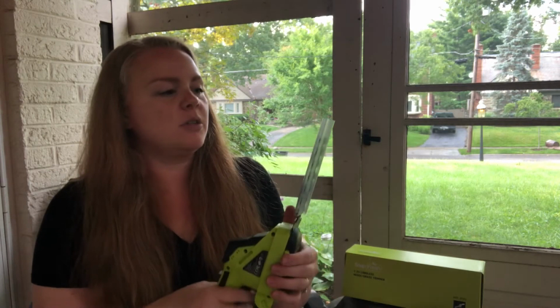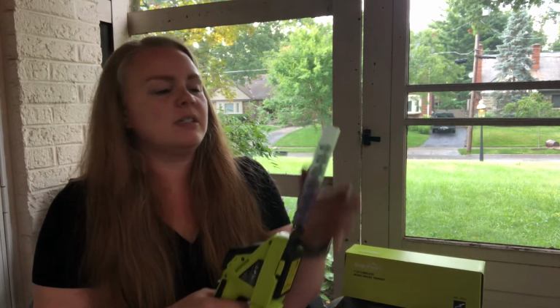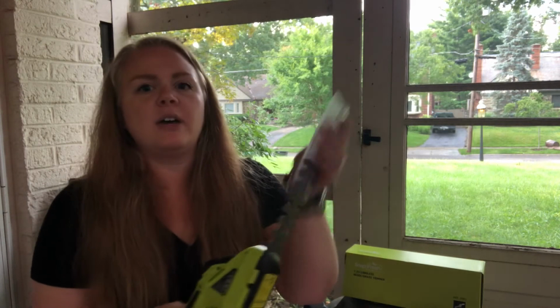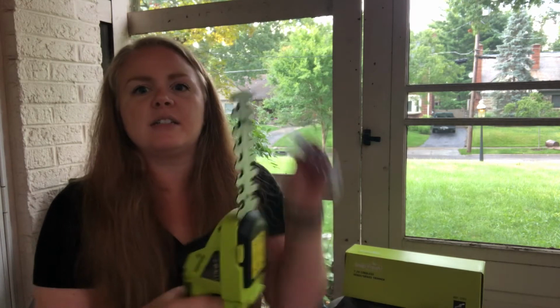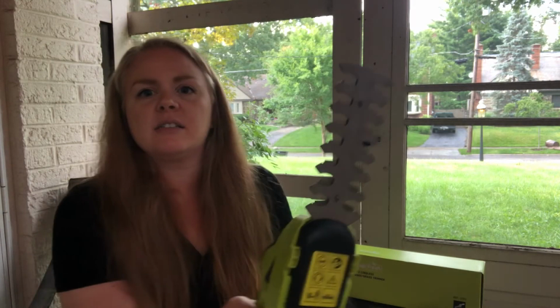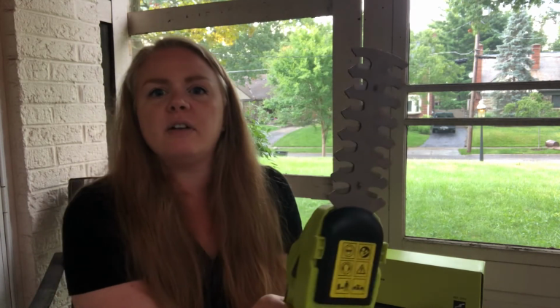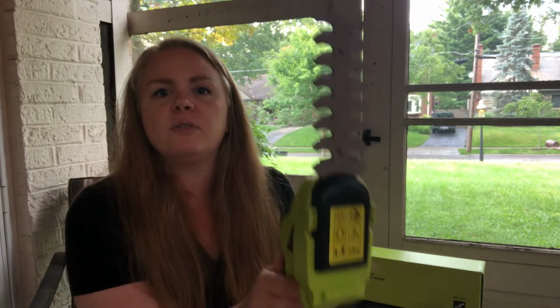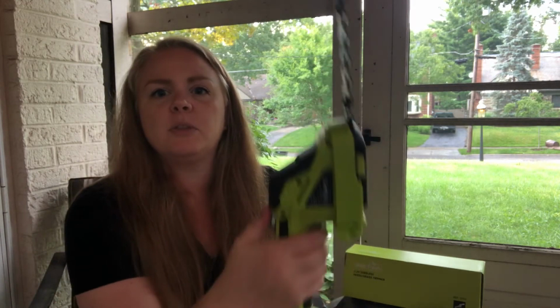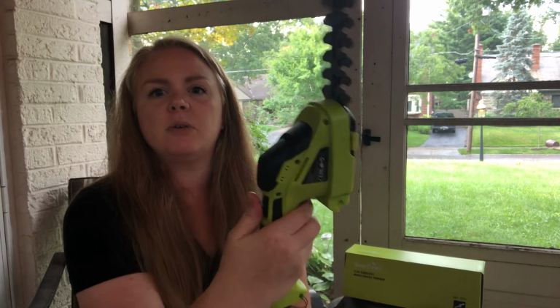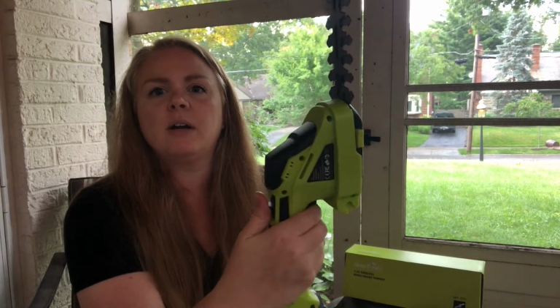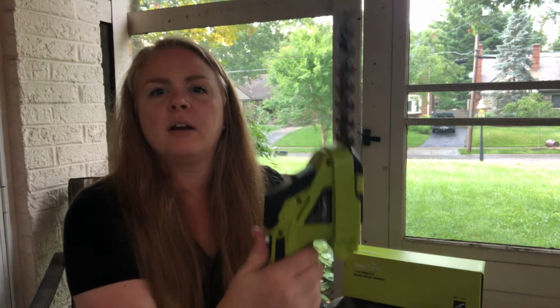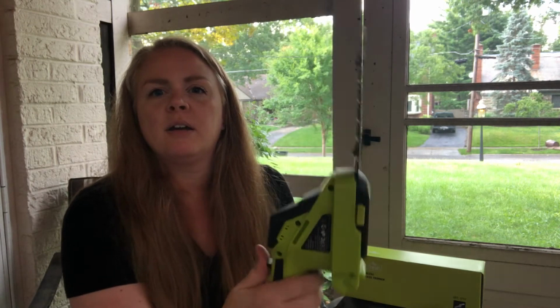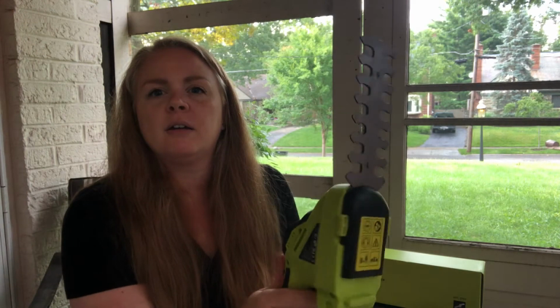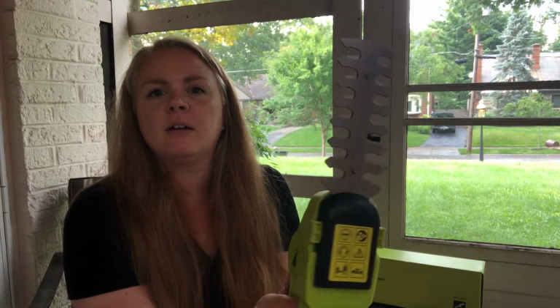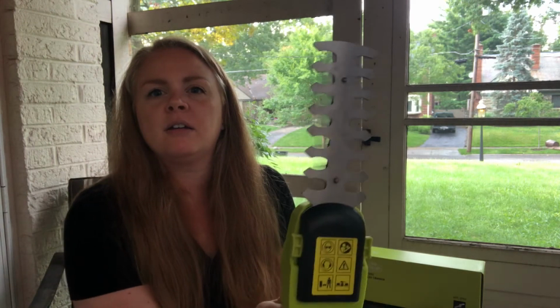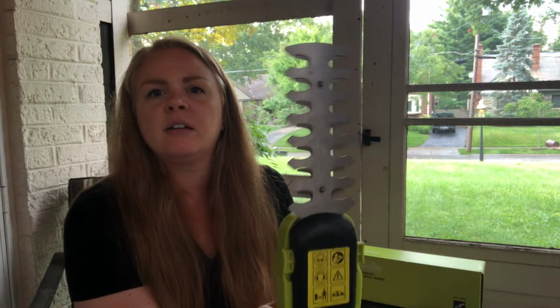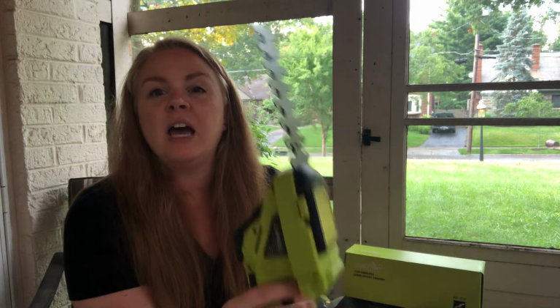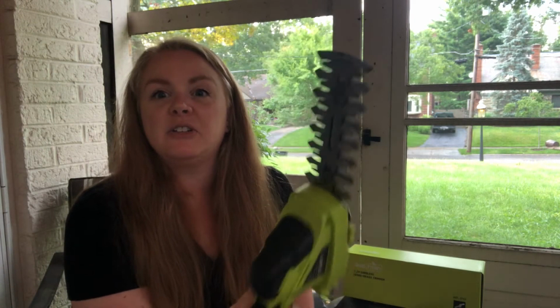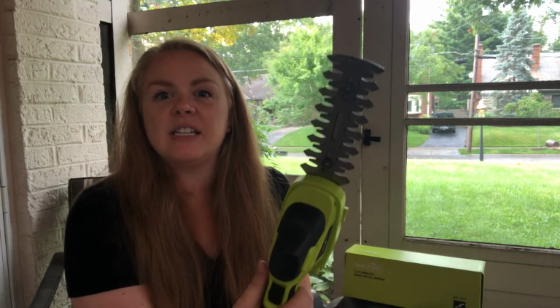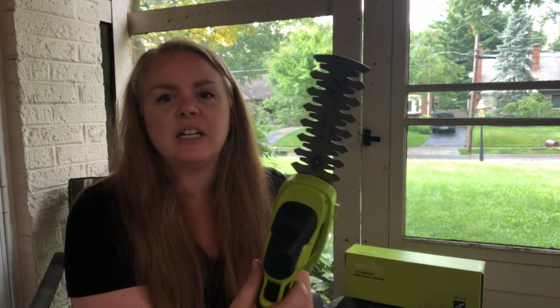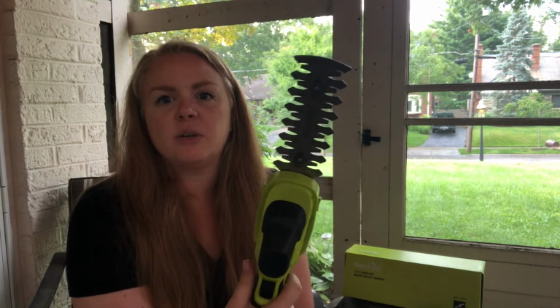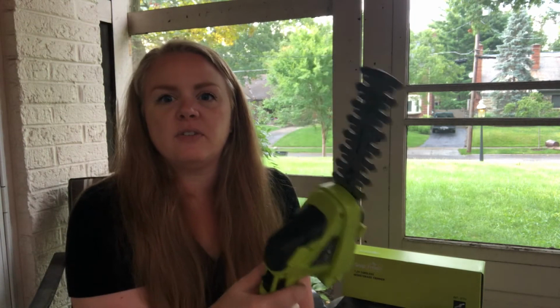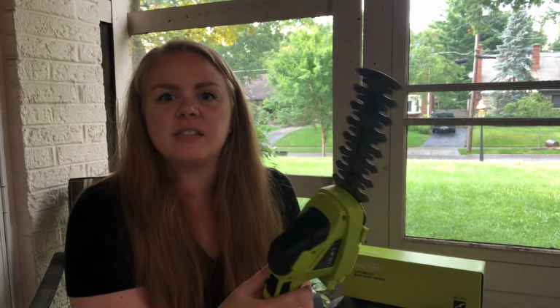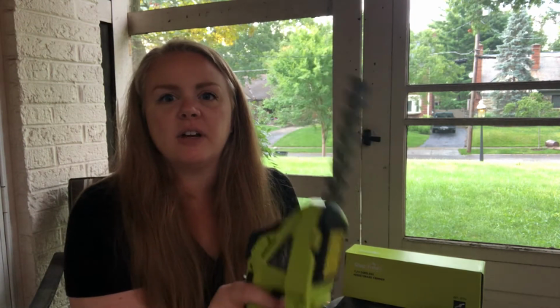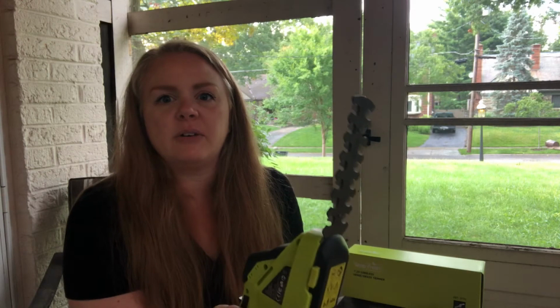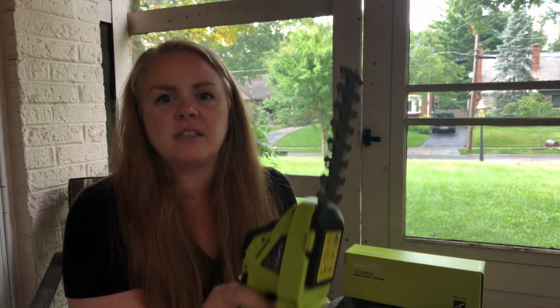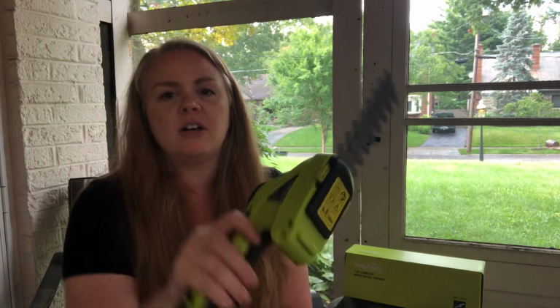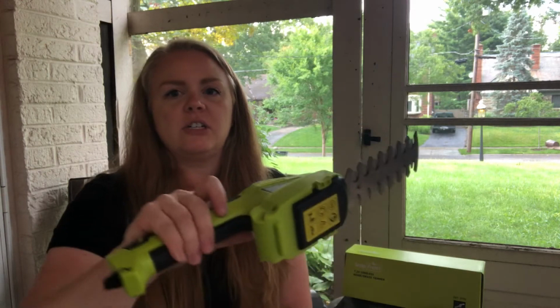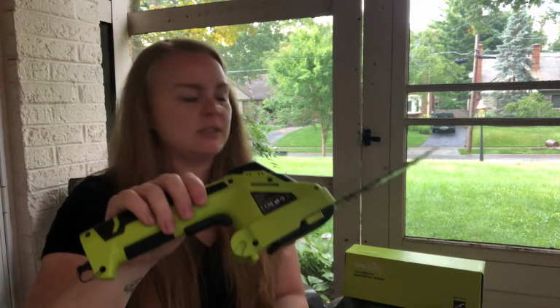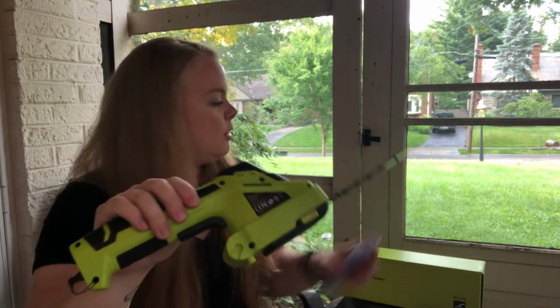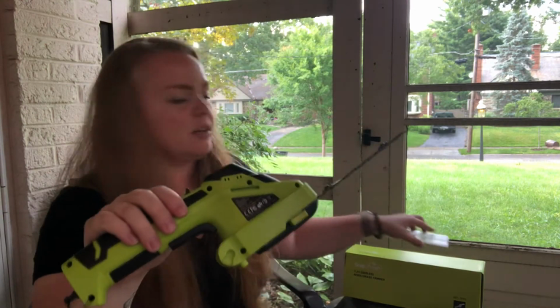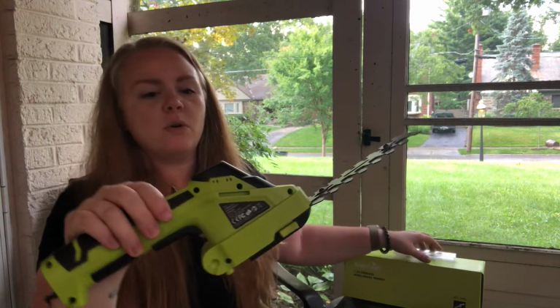Just pop ahead and take these off, and you can see how nice and quick and fast they run, how easy they are to use and go back and forth.